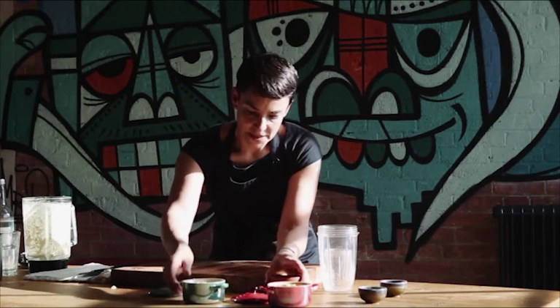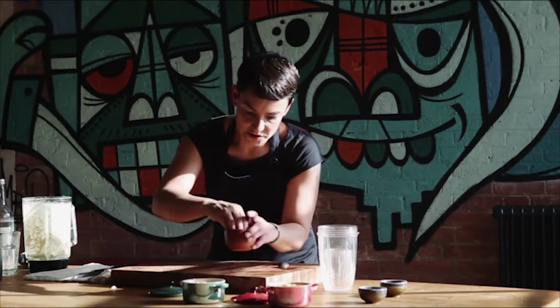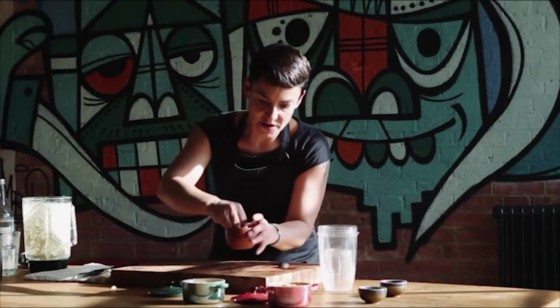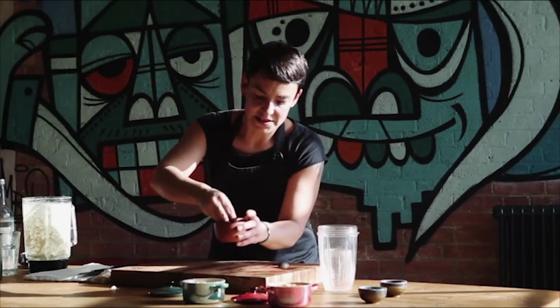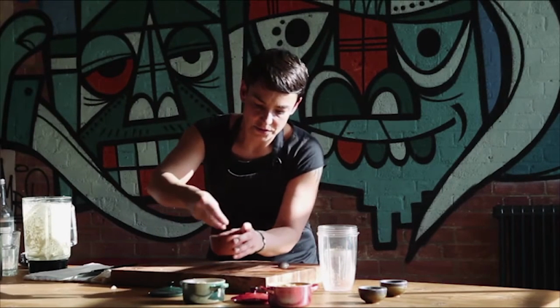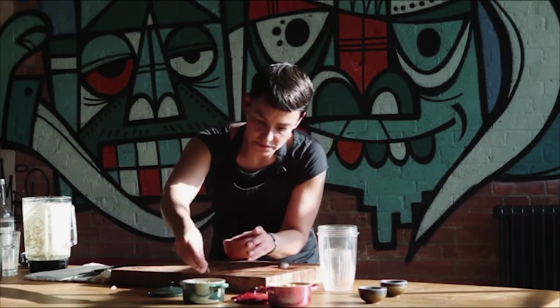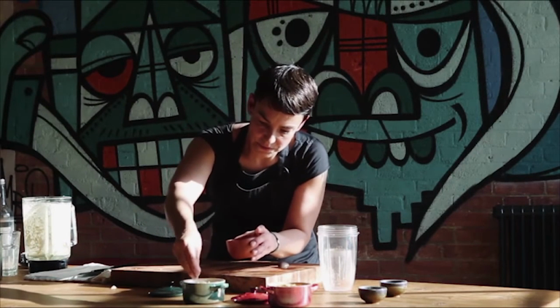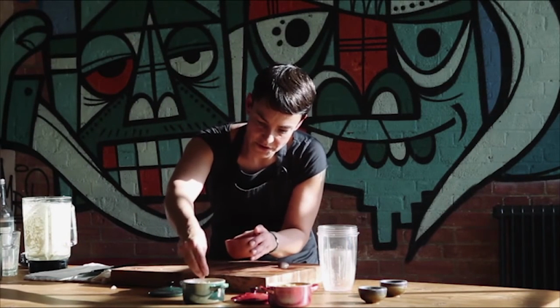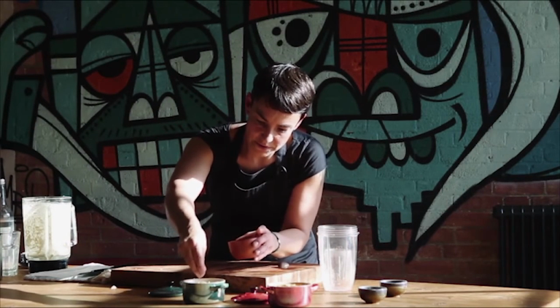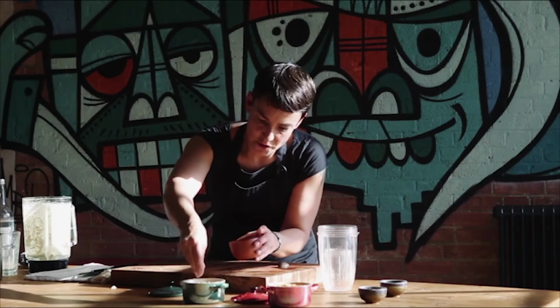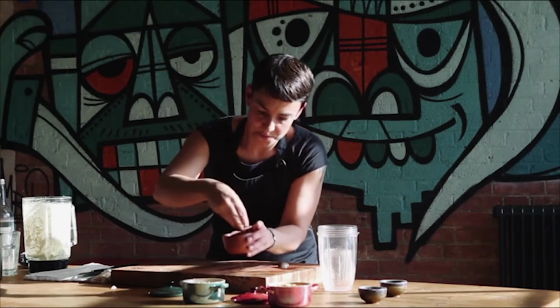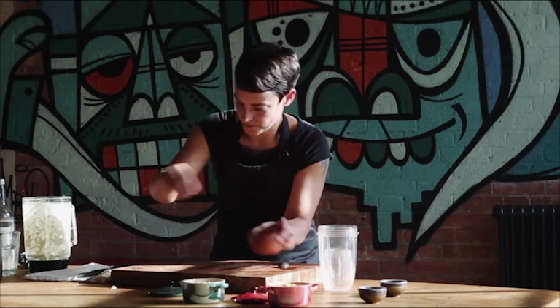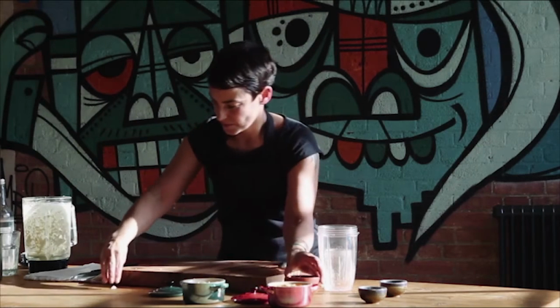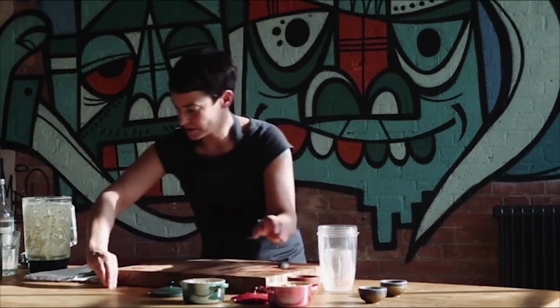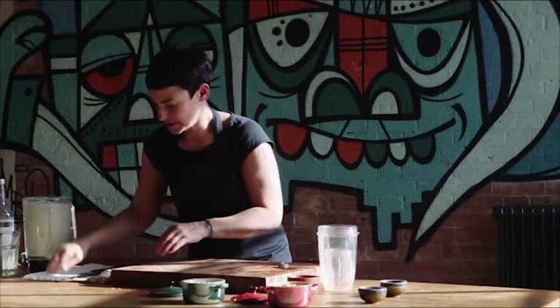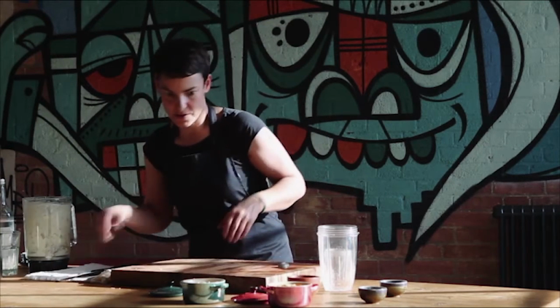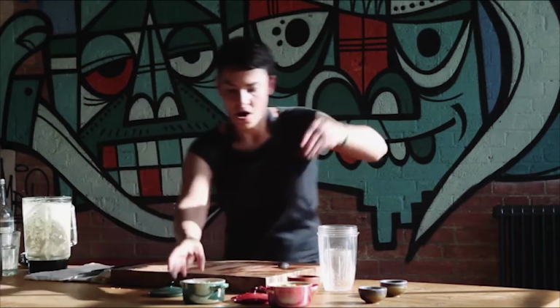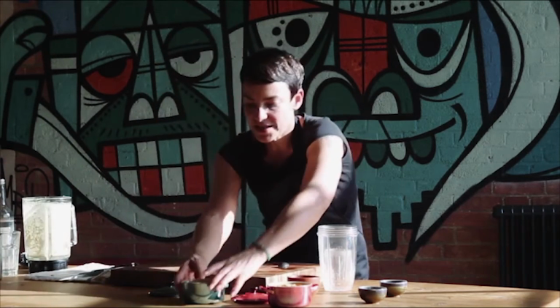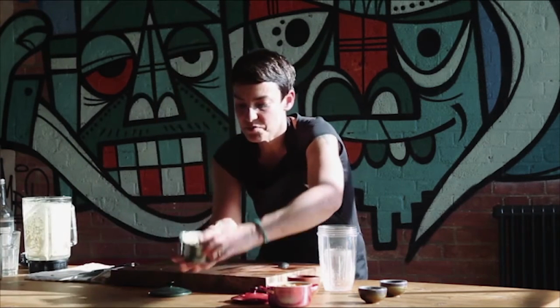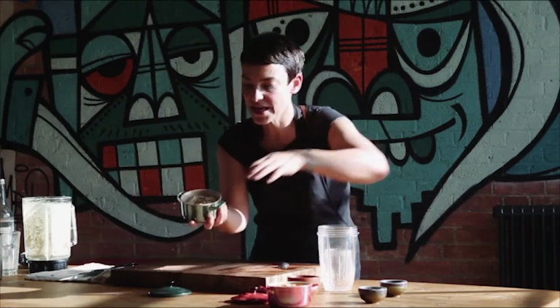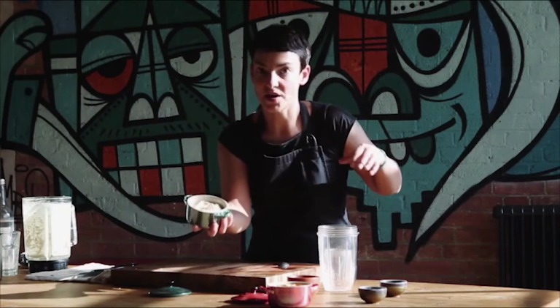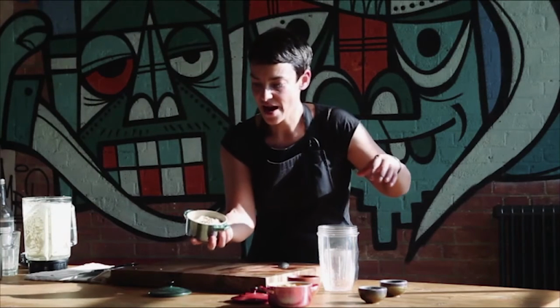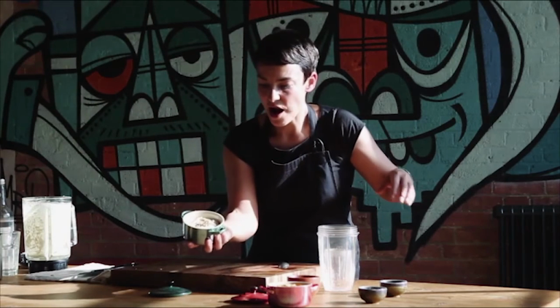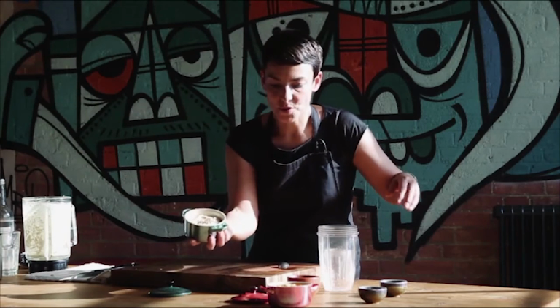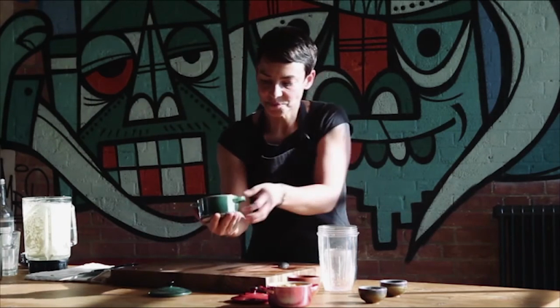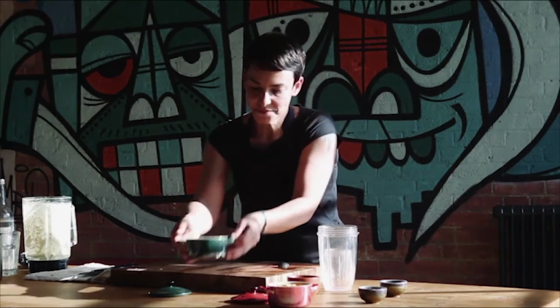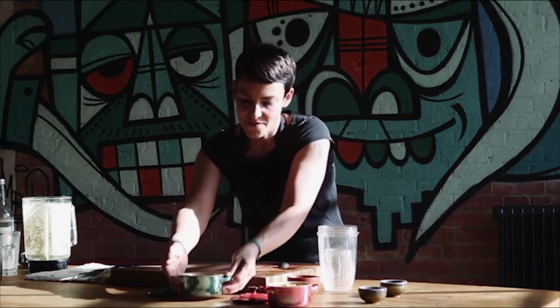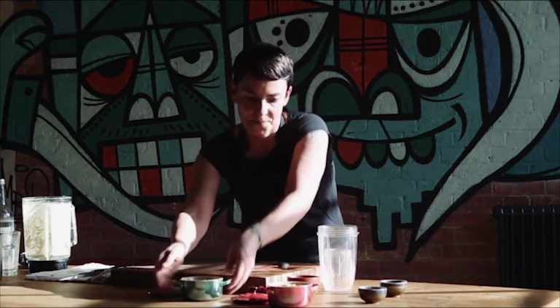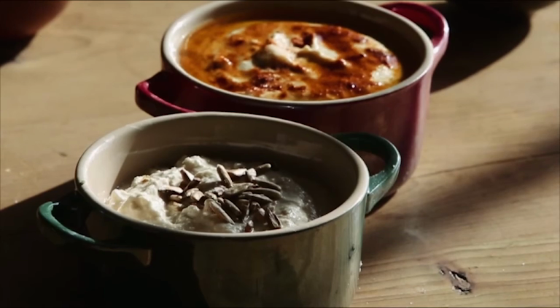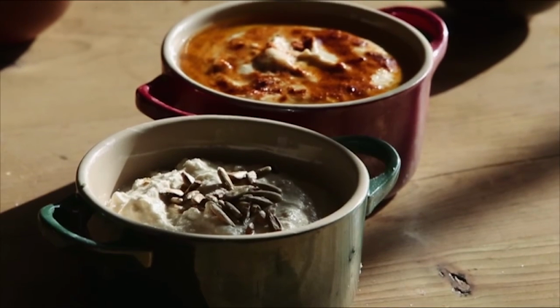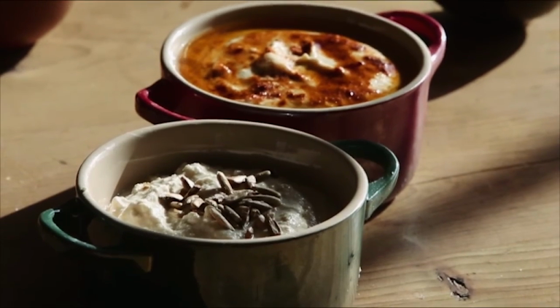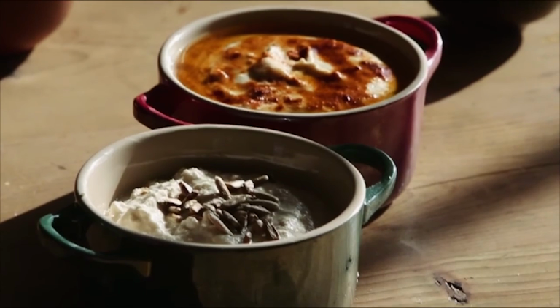I've got some sunflower seeds to decorate the top — it's a nice mix. So there's my cashew nut hummus and there's my chickpea hummus.